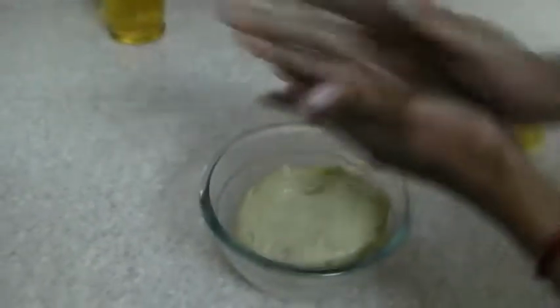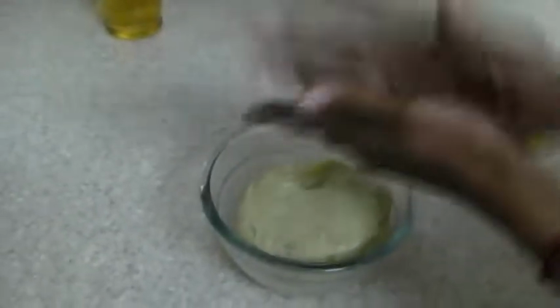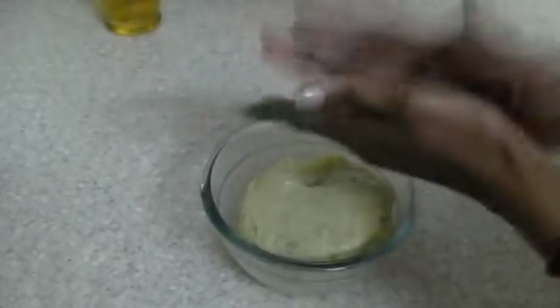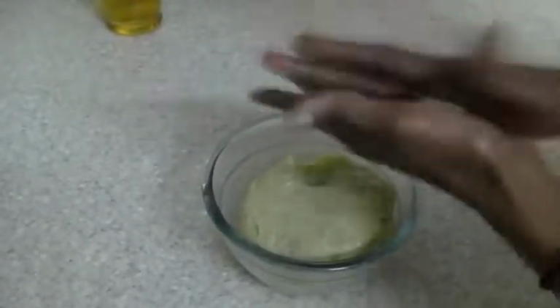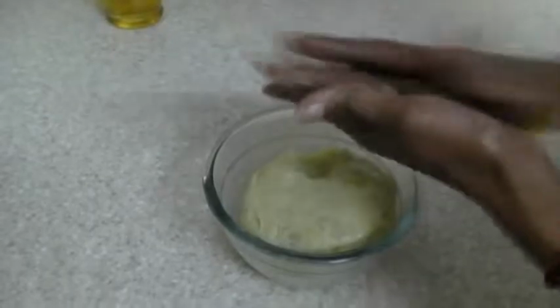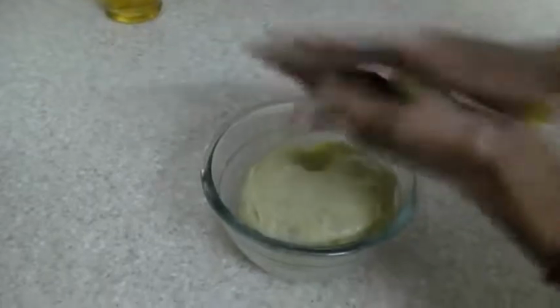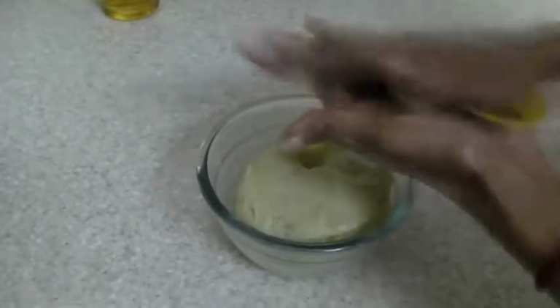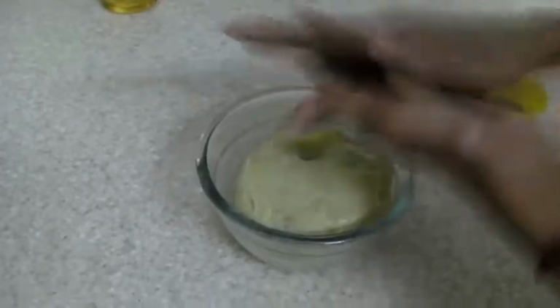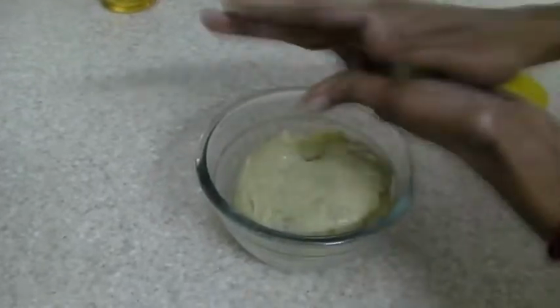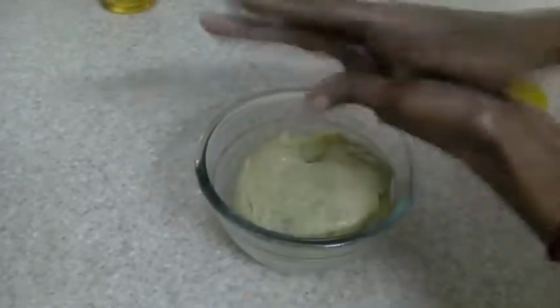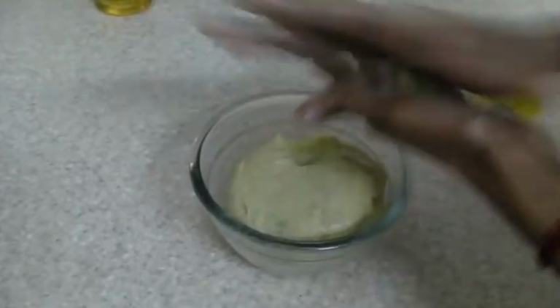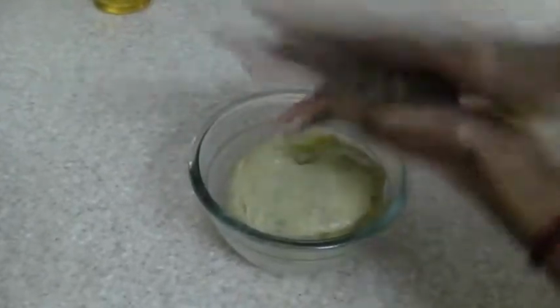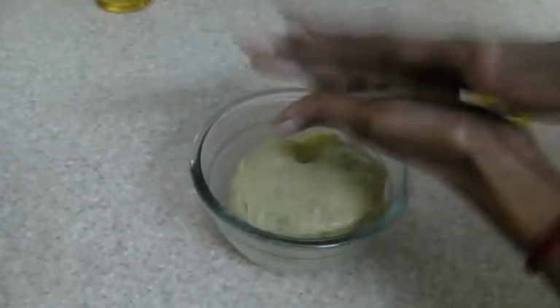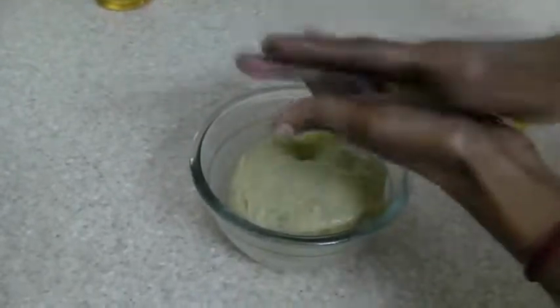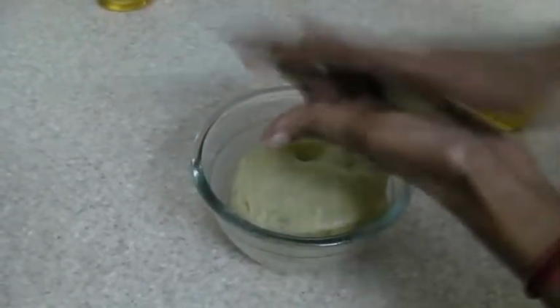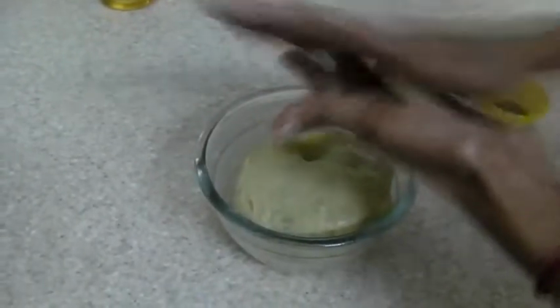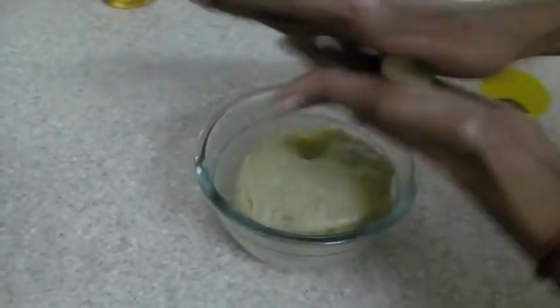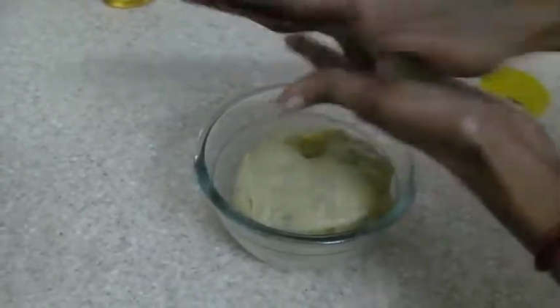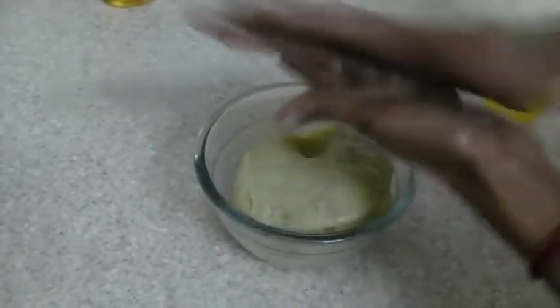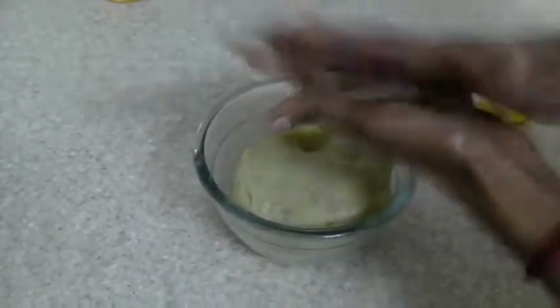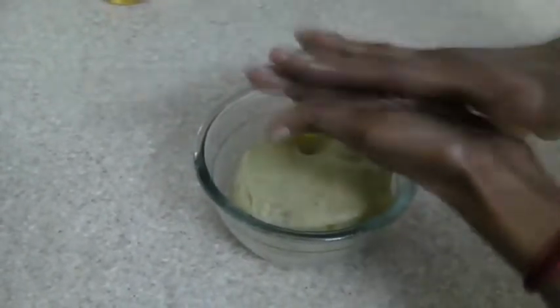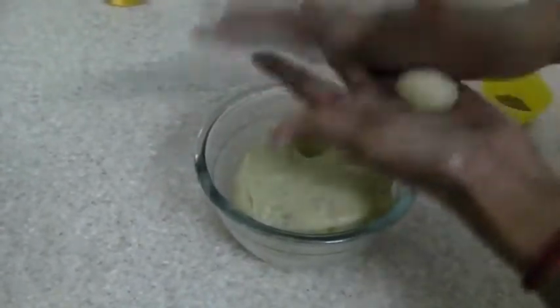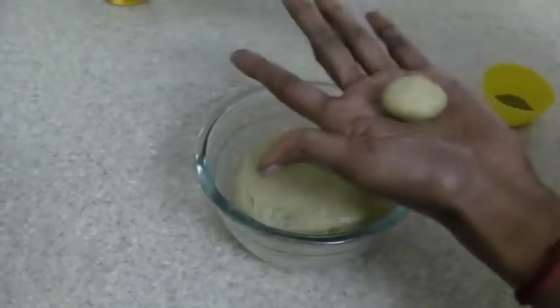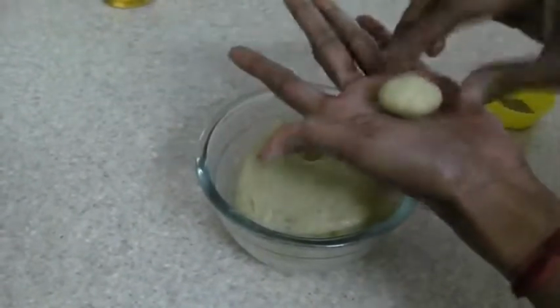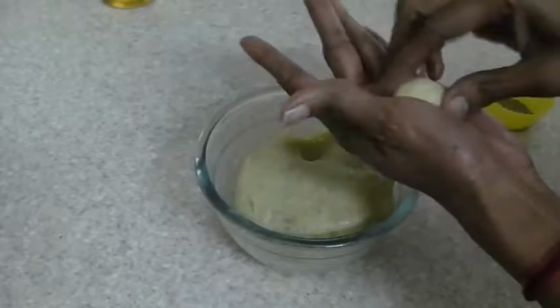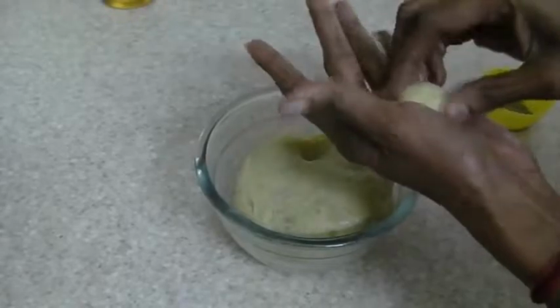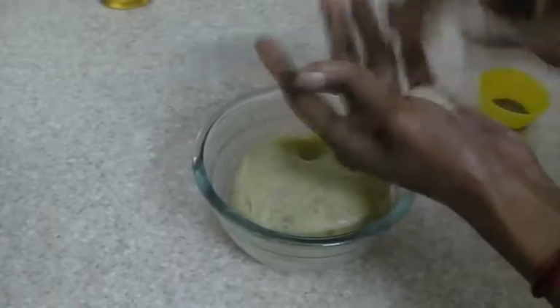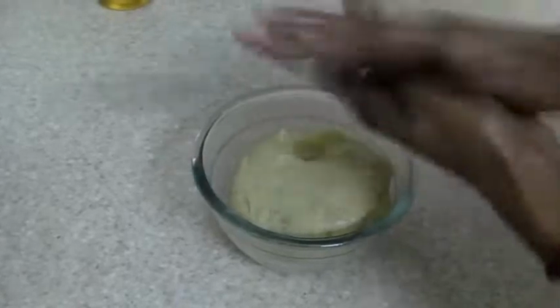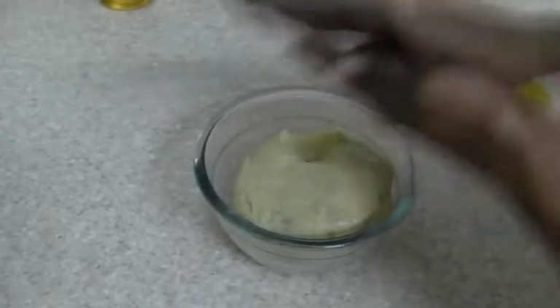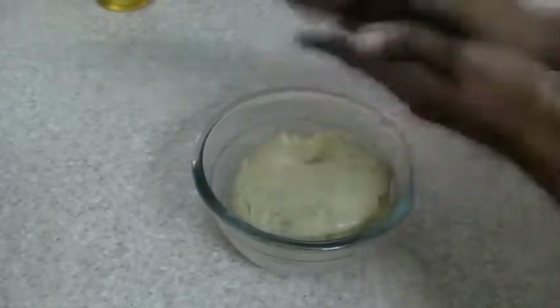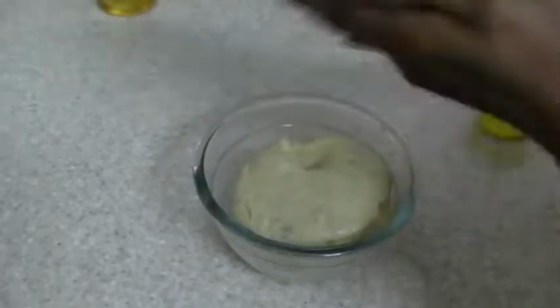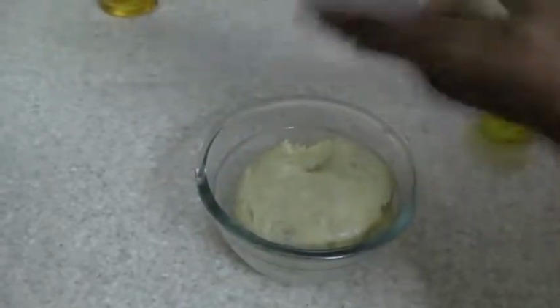Make small balls out of the dough. About 30 to 35 jamuns can be made out of this quantity of ingredients.